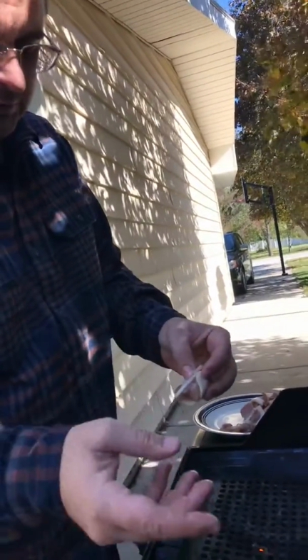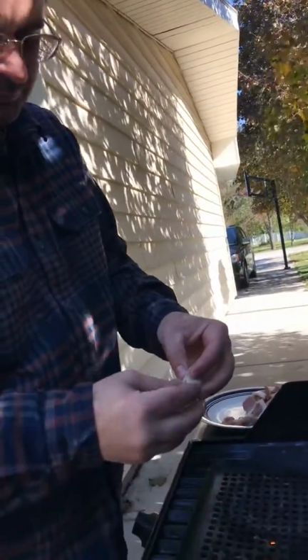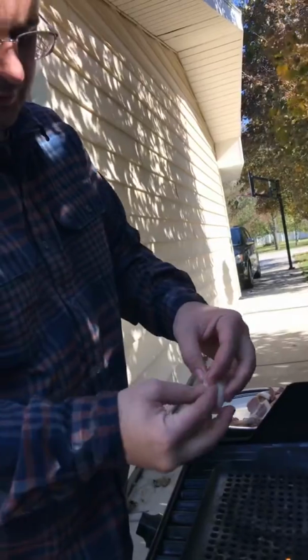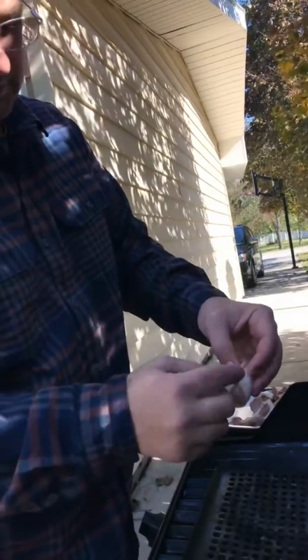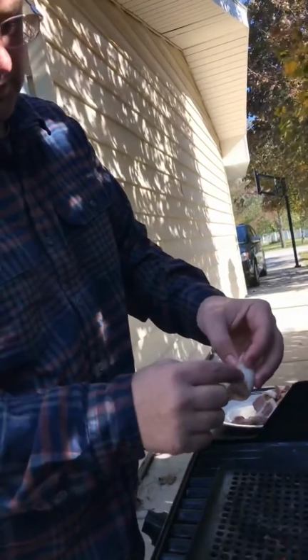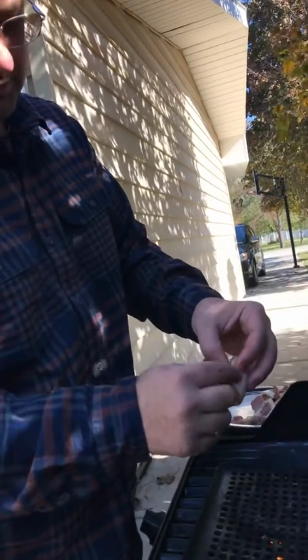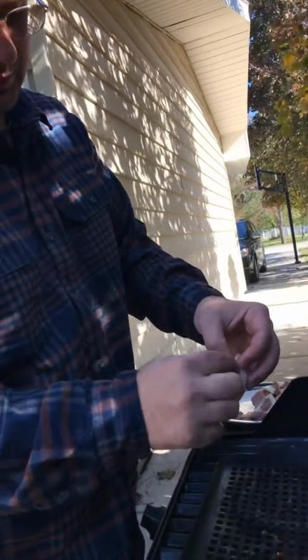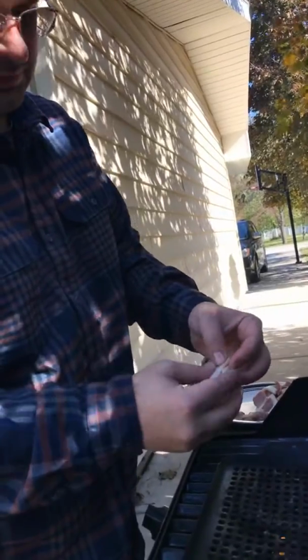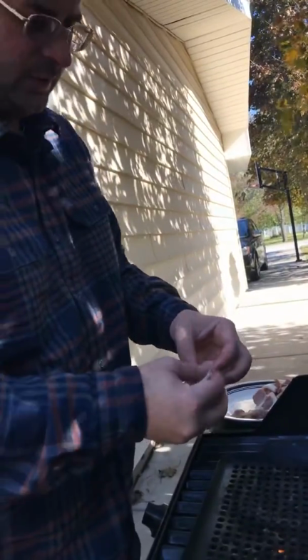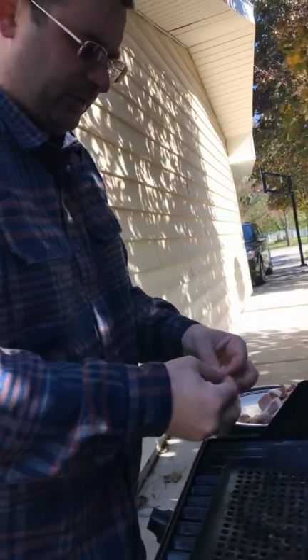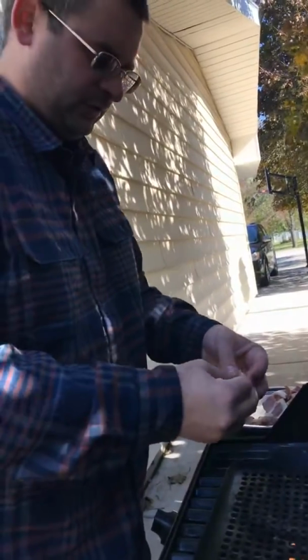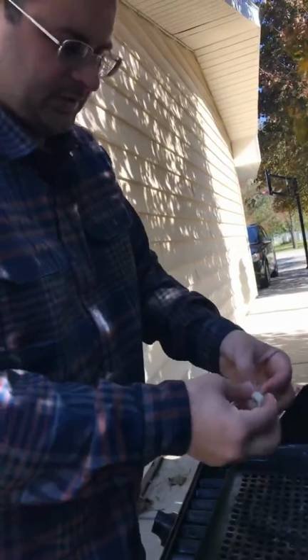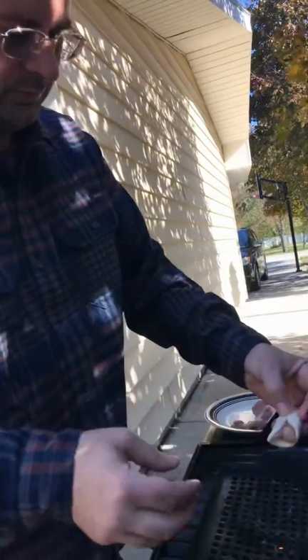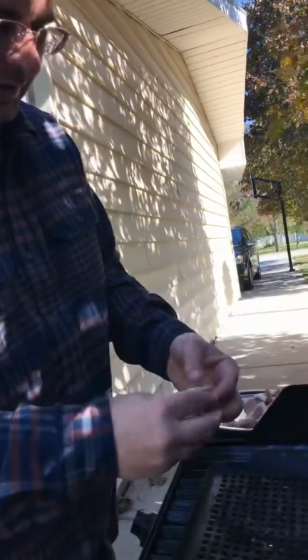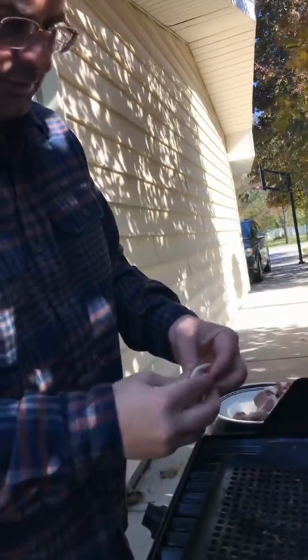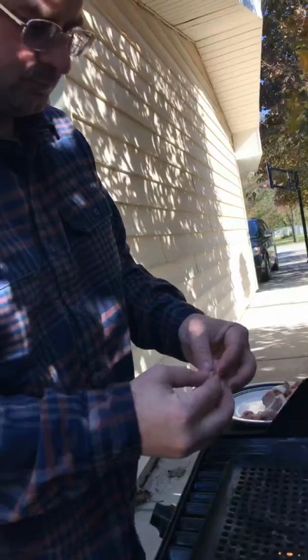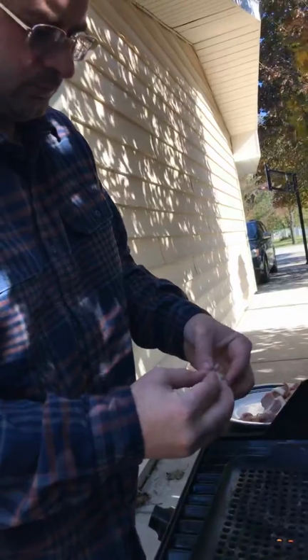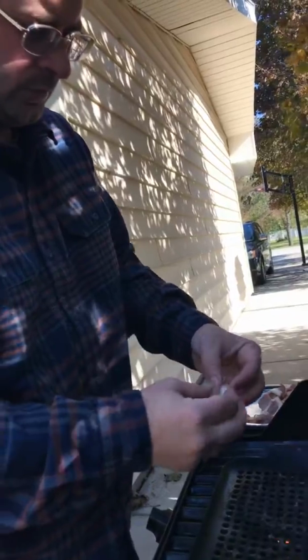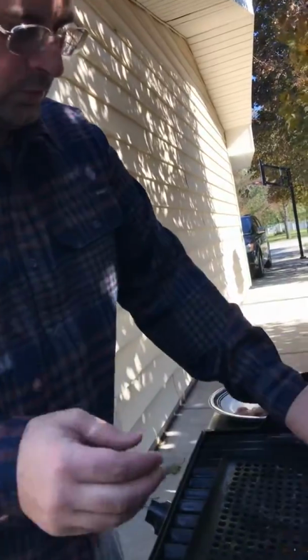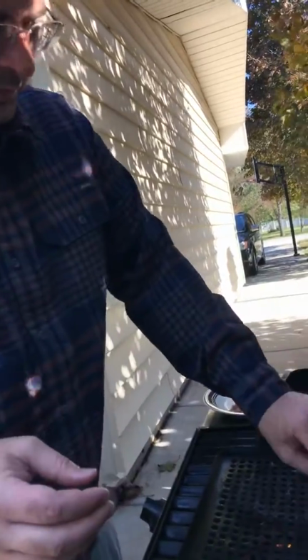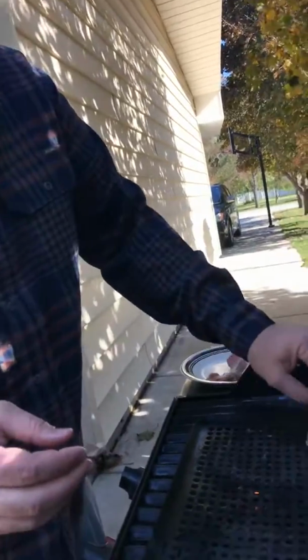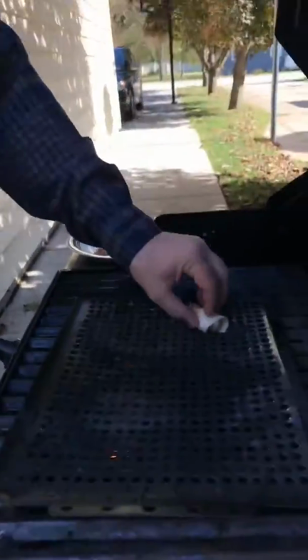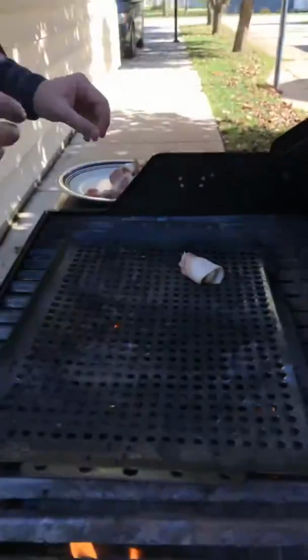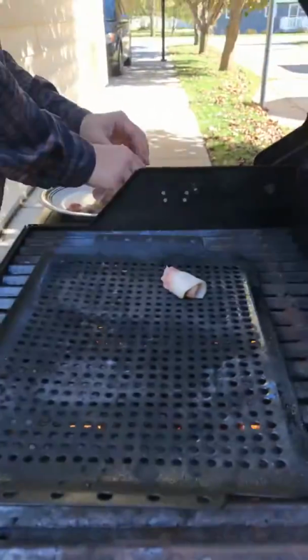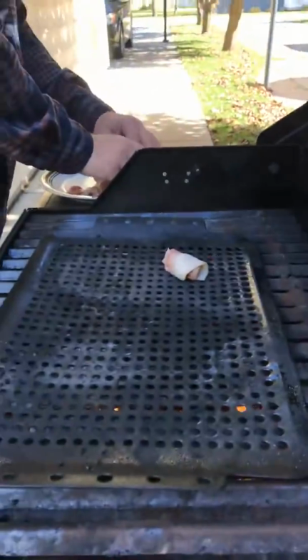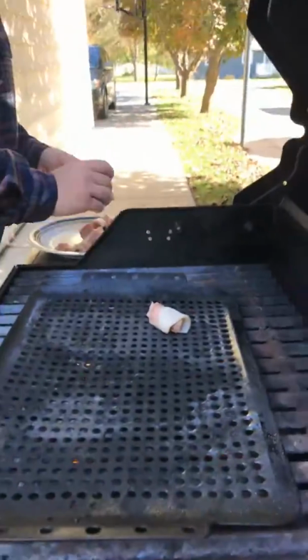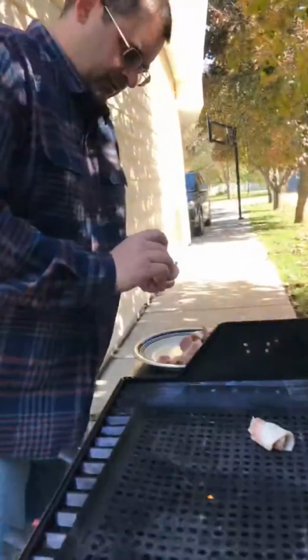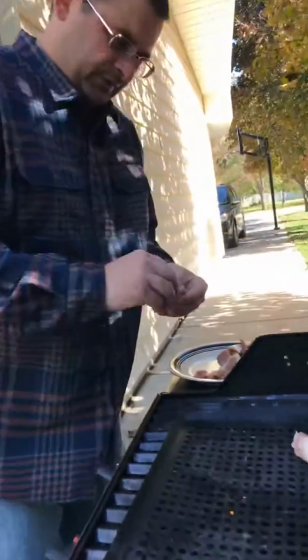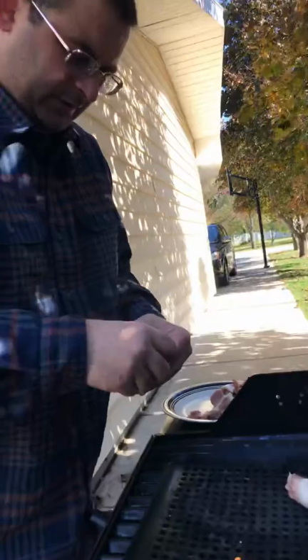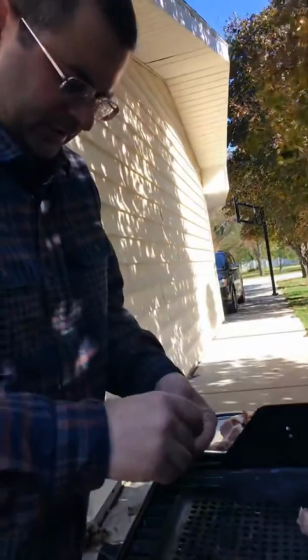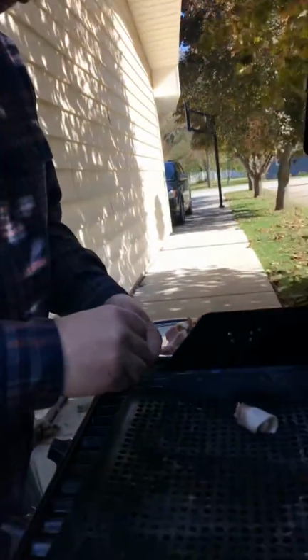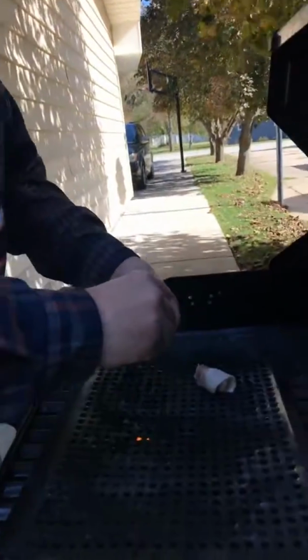One thing that I like to do is take a toothpick and close this shut, but we don't have any toothpicks right now, so we're just gonna make do with what we have. We're gonna set these on there like this.